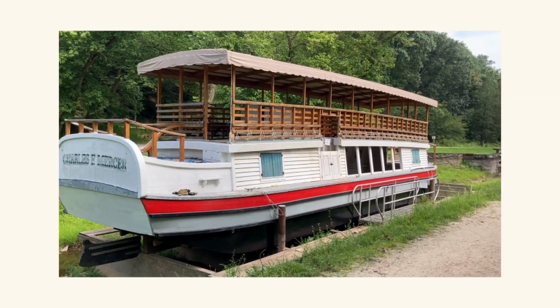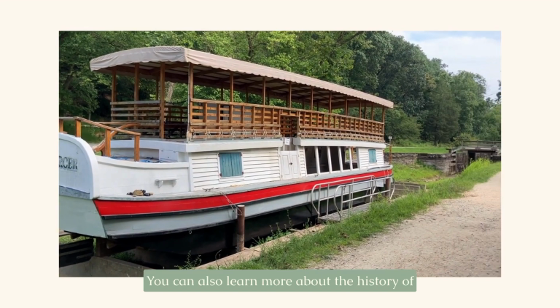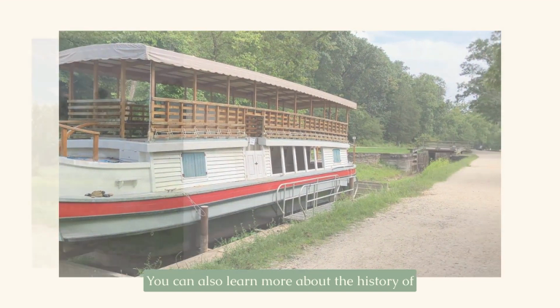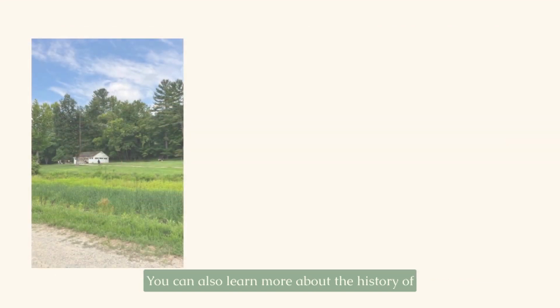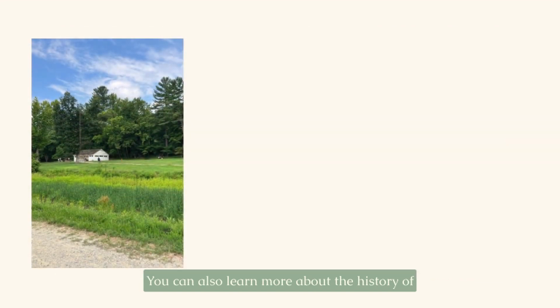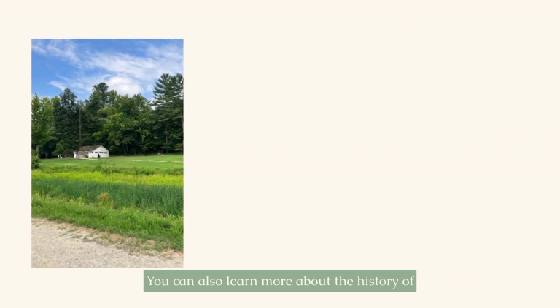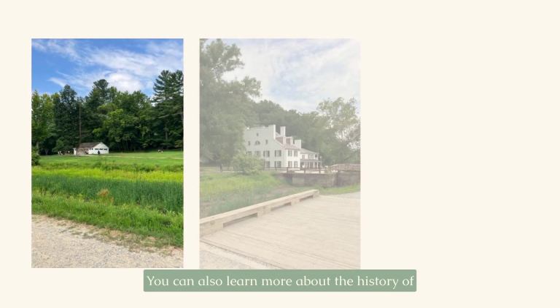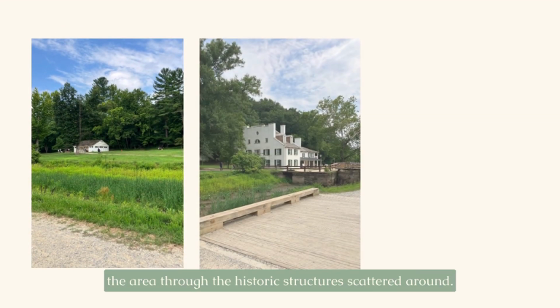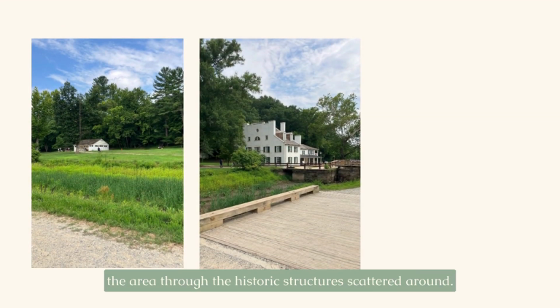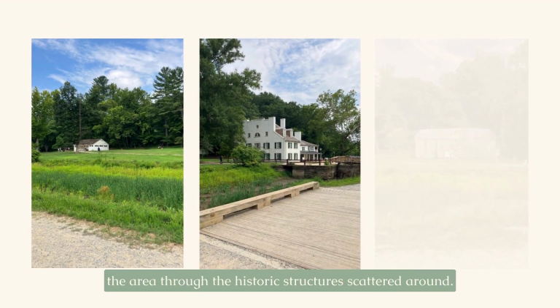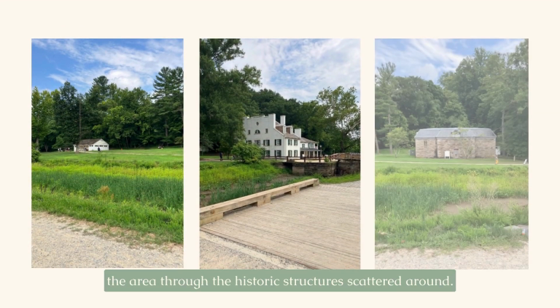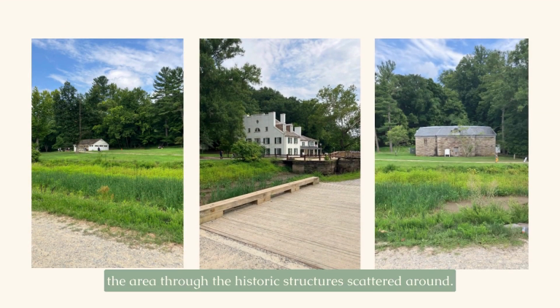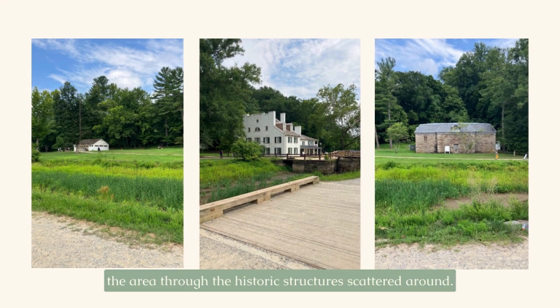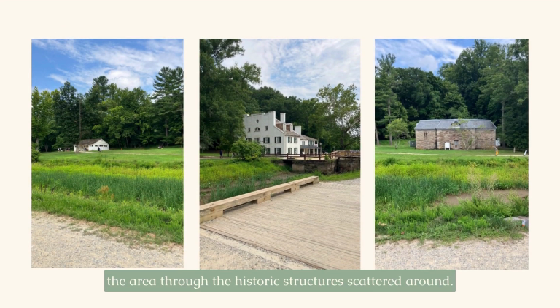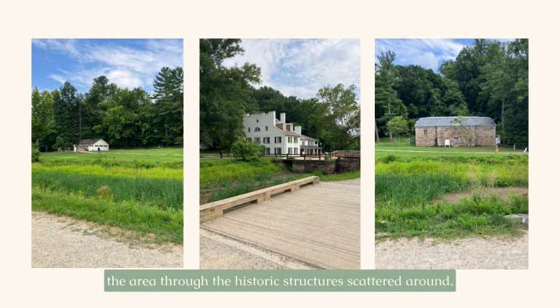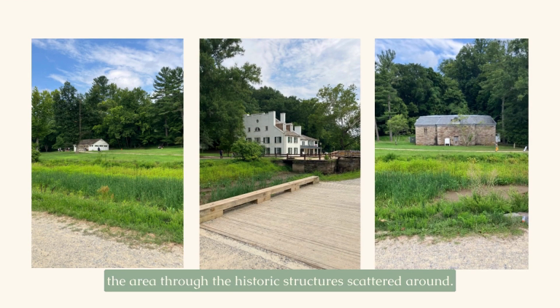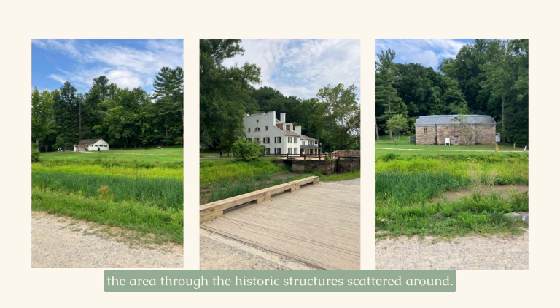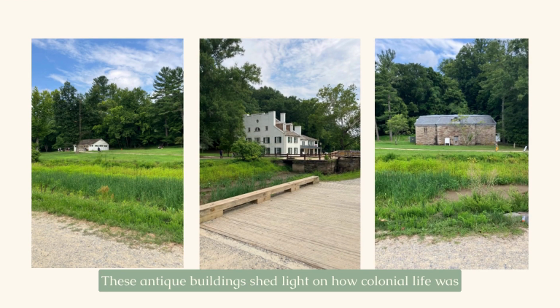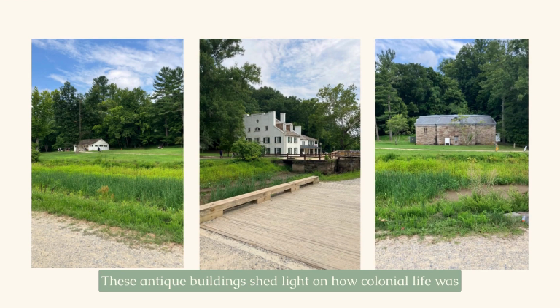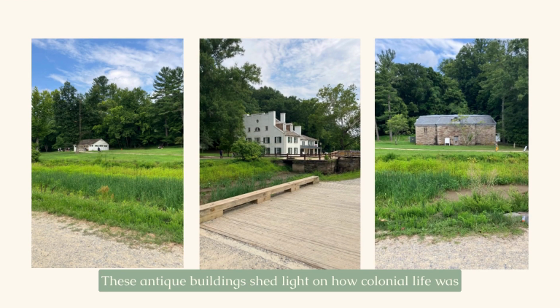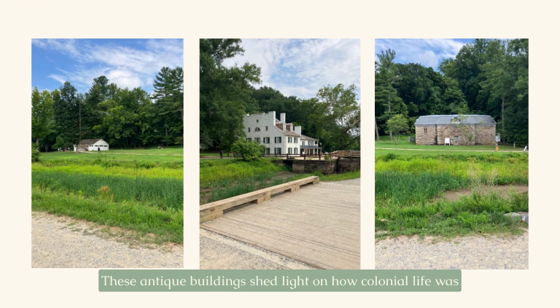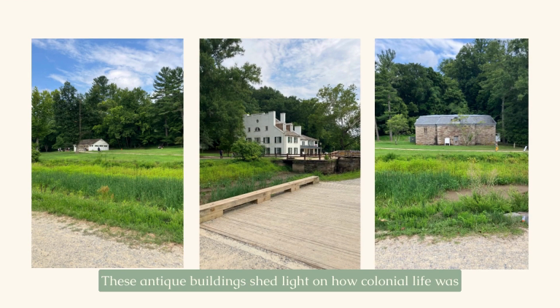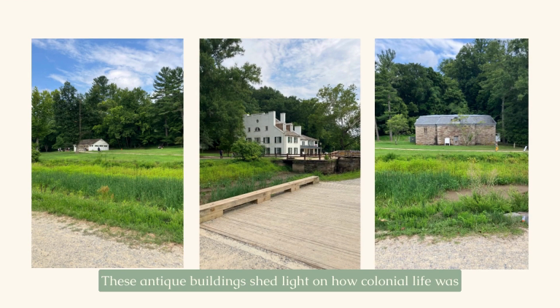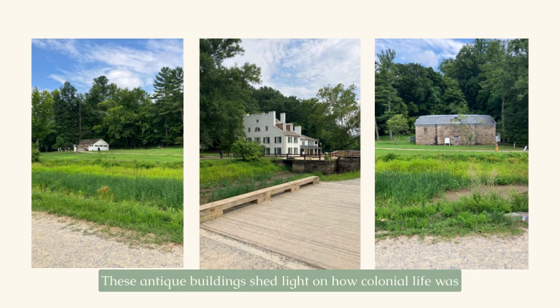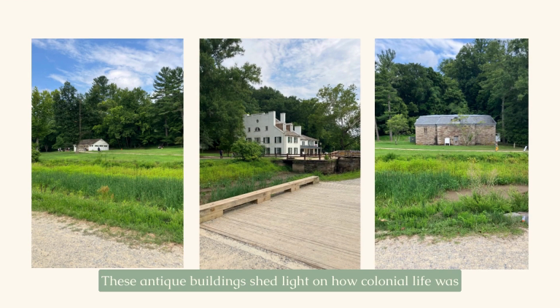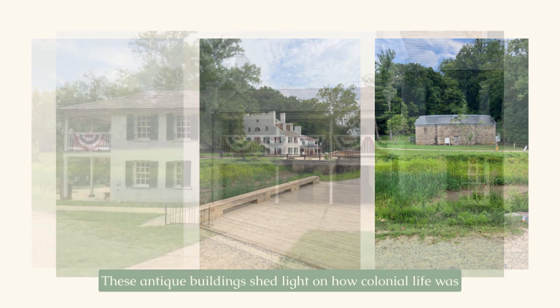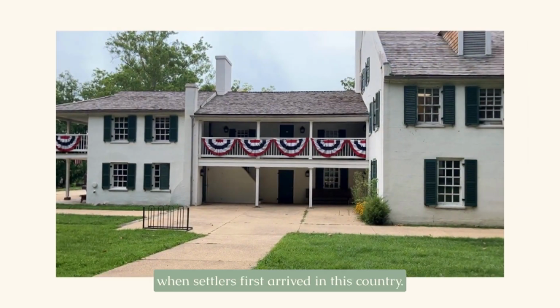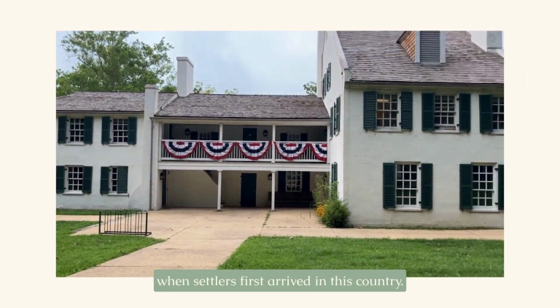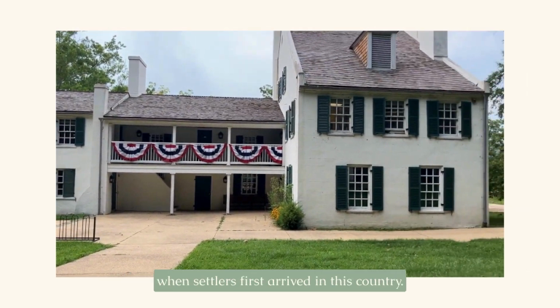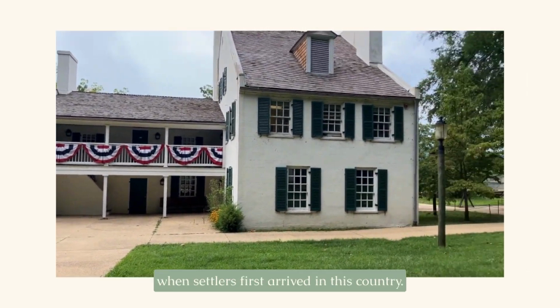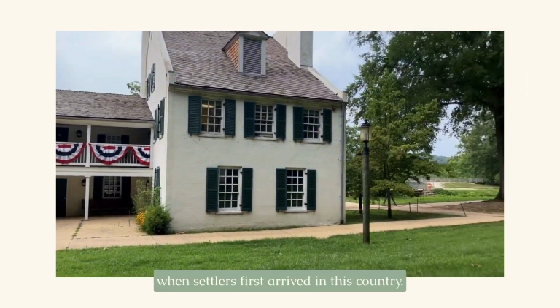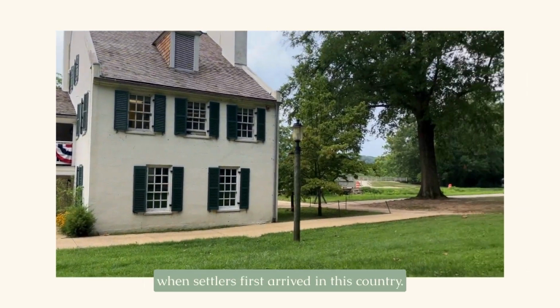You can also learn more about the history of the area through the historic structures scattered around. These antique buildings shed light on how colonial life was when settlers first arrived in this country.